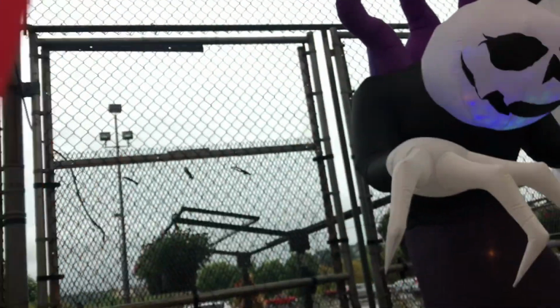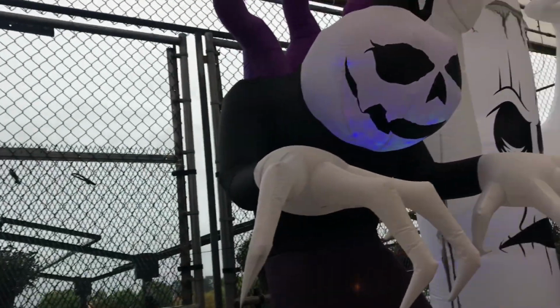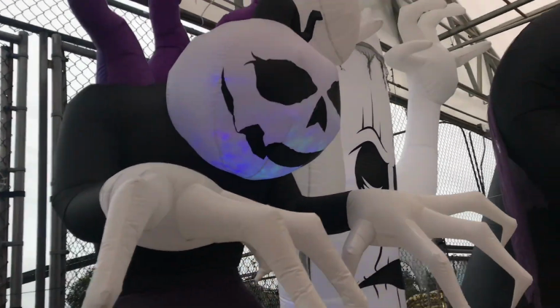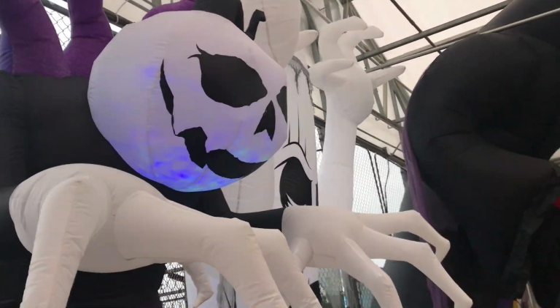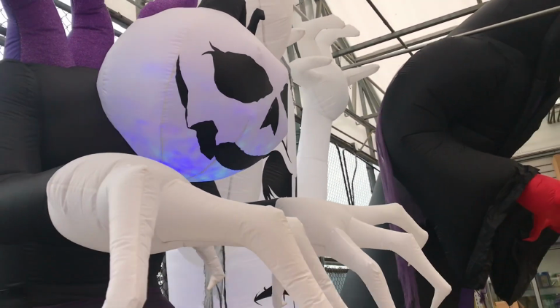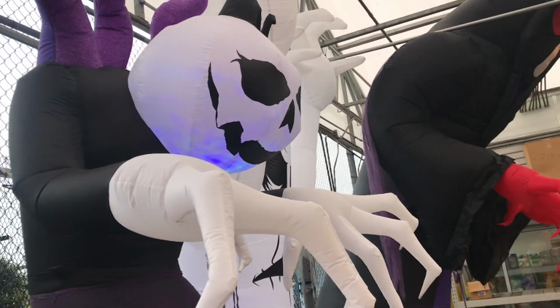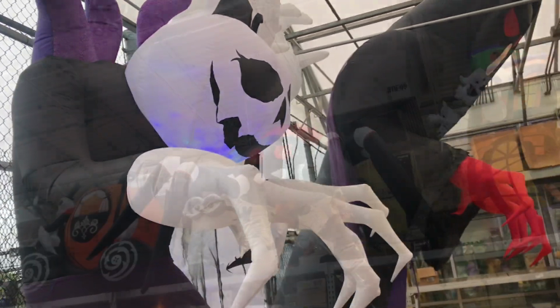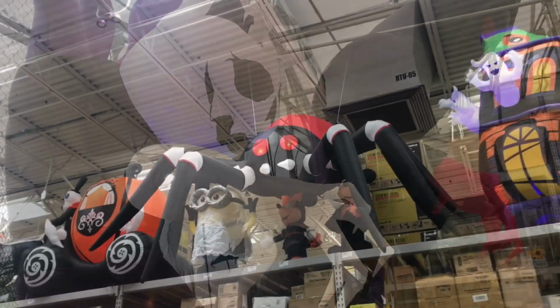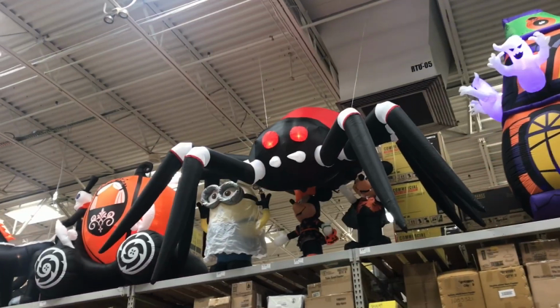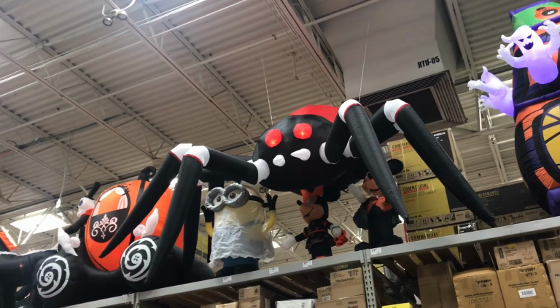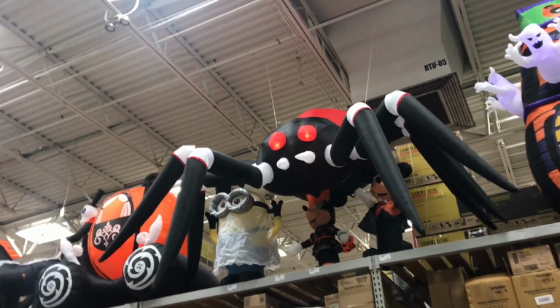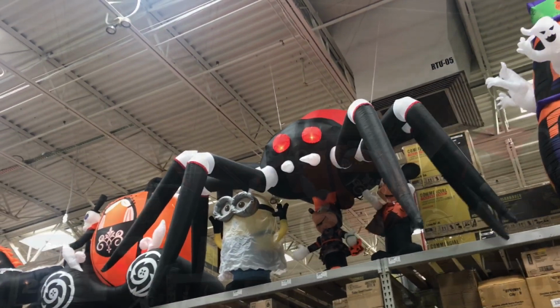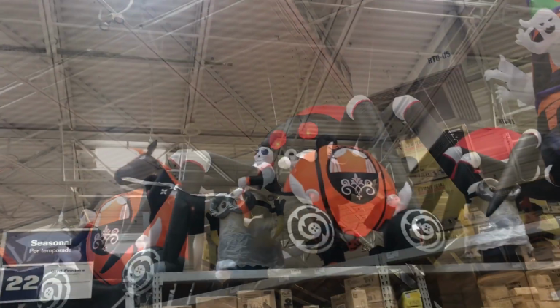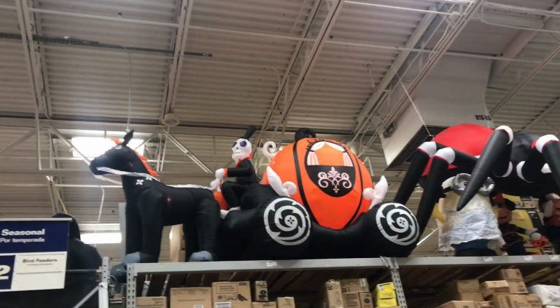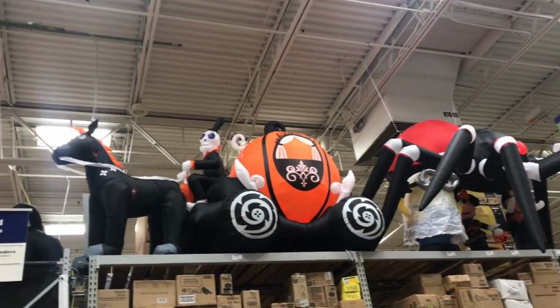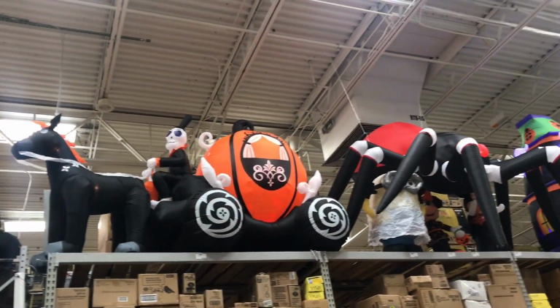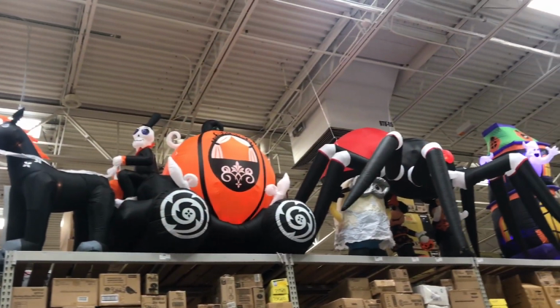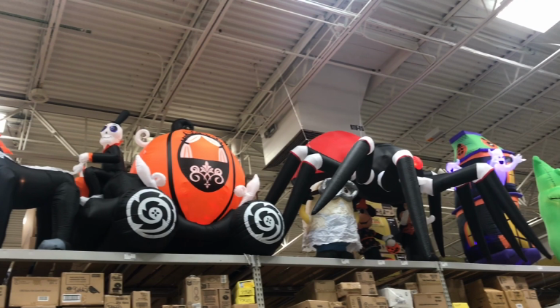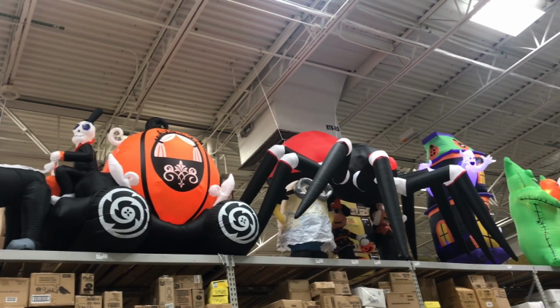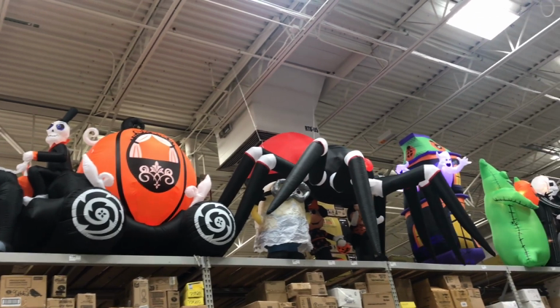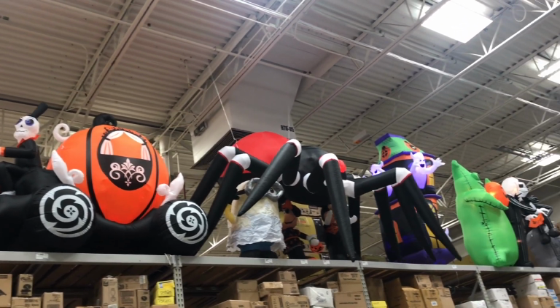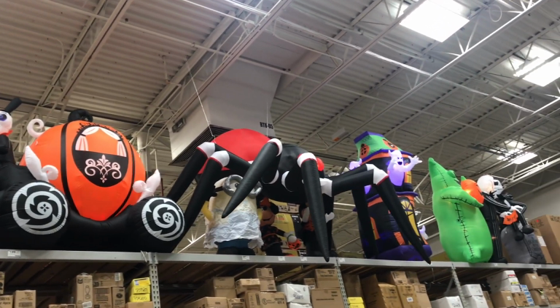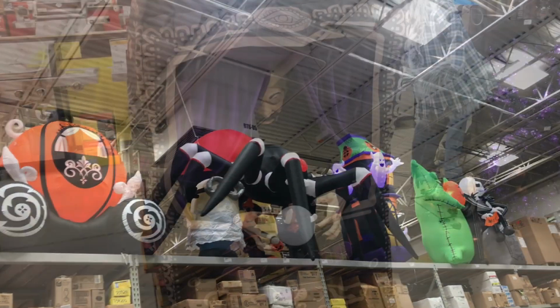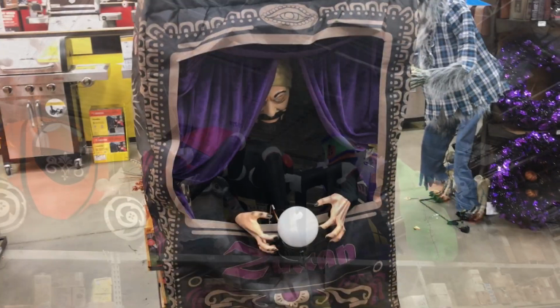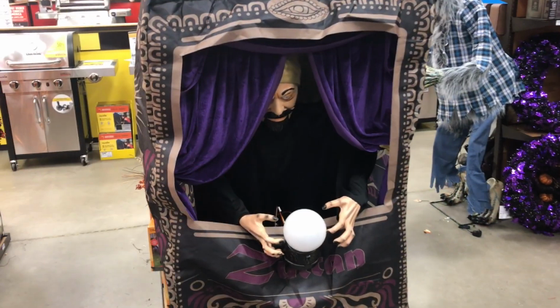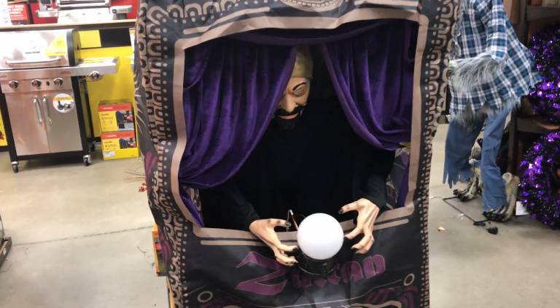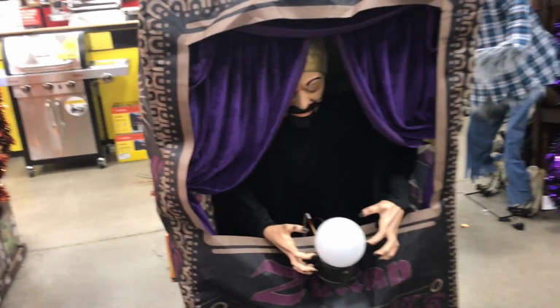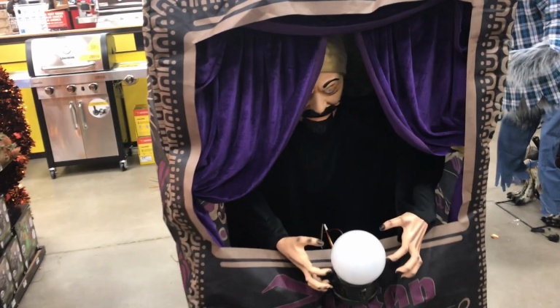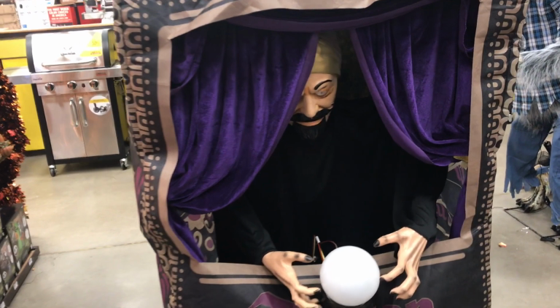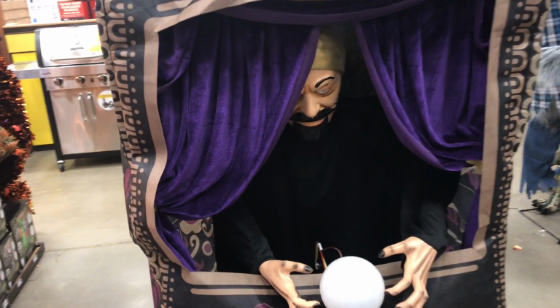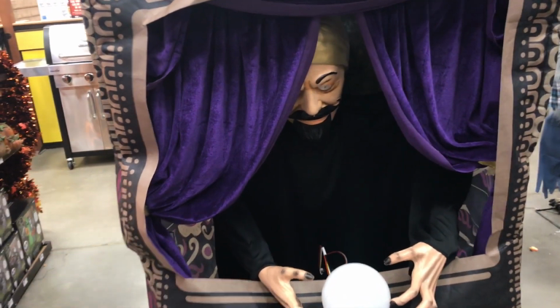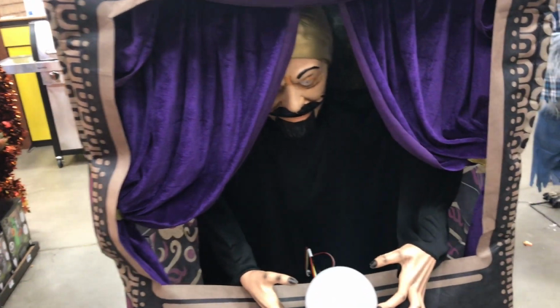These inflatables are so big they will fill your yard. You gotta have a spider. Oh, Cinderella, watch out! And here's a swami — not sure exactly what it does but interesting.